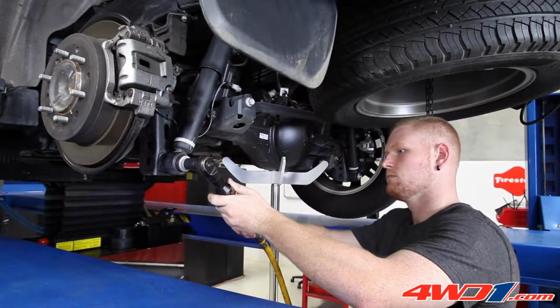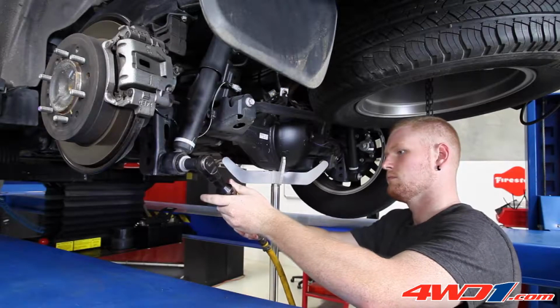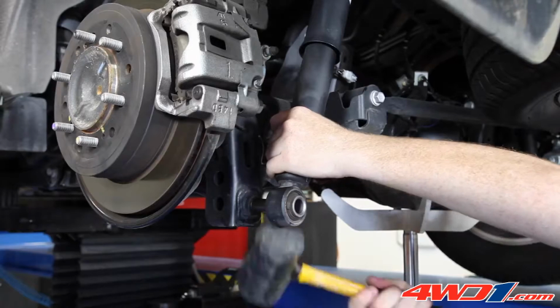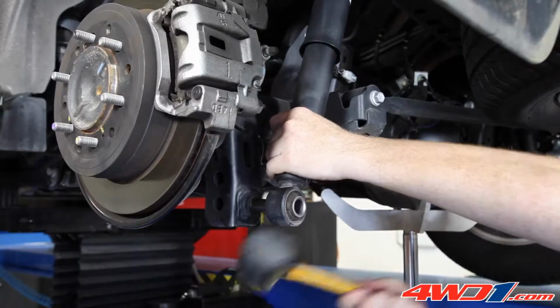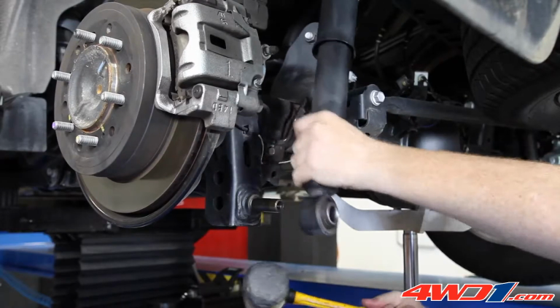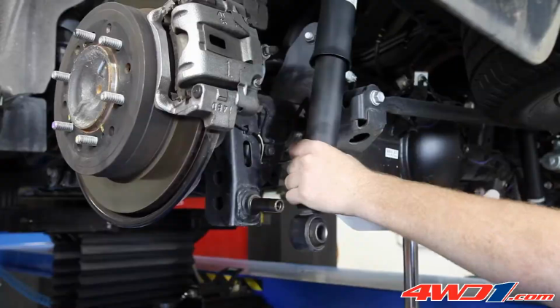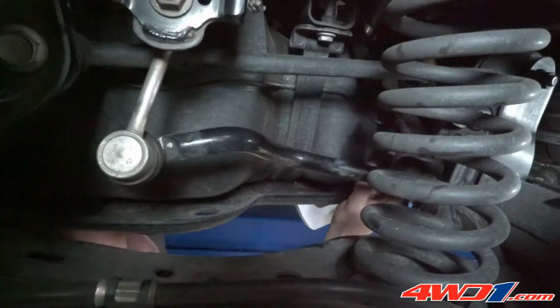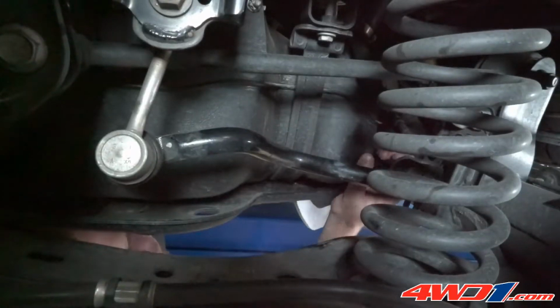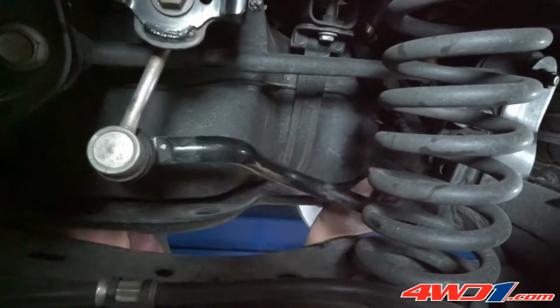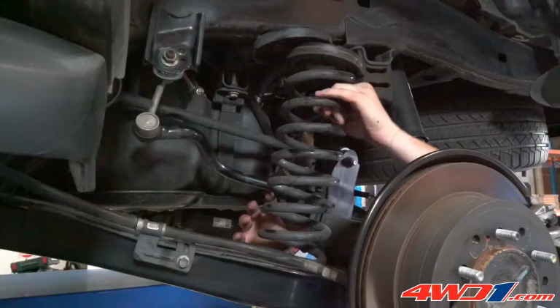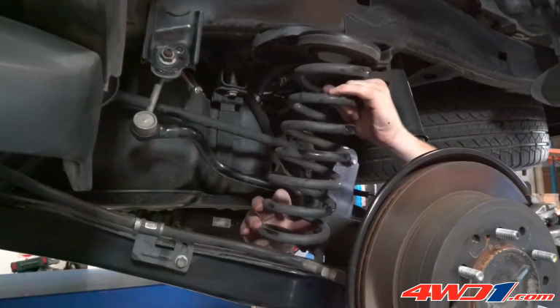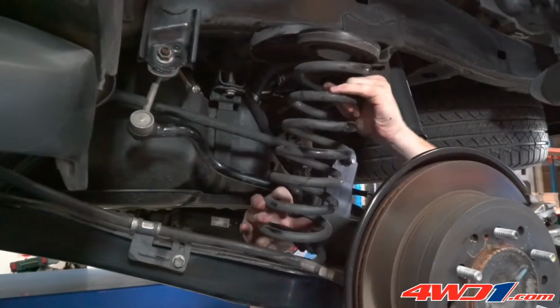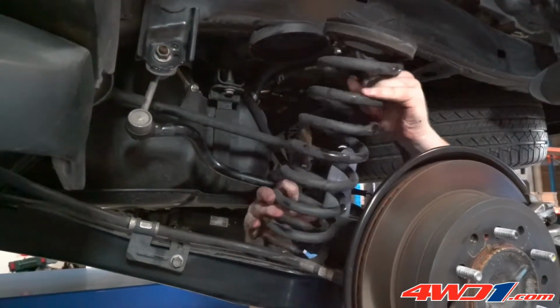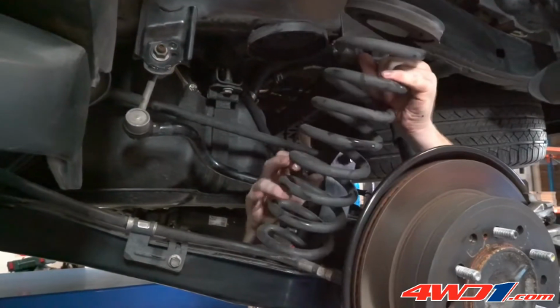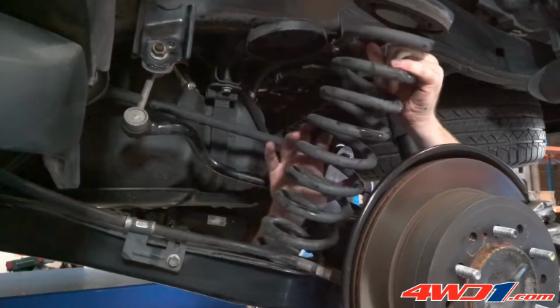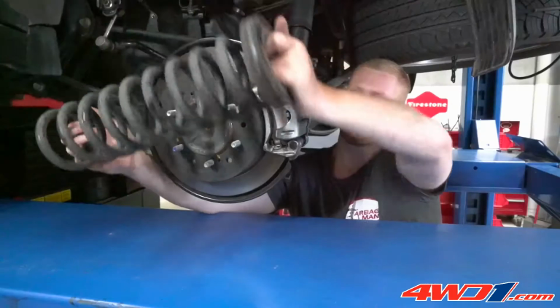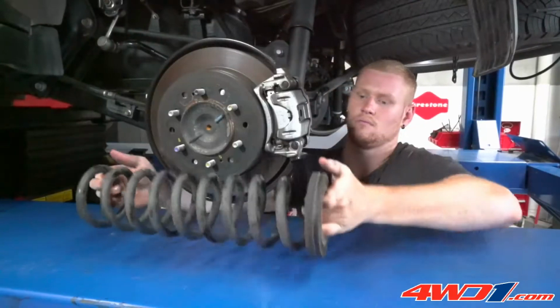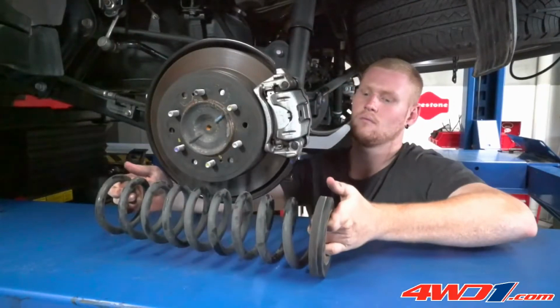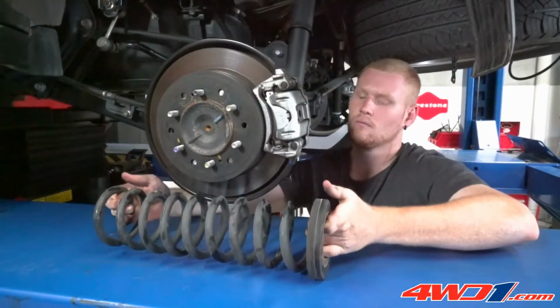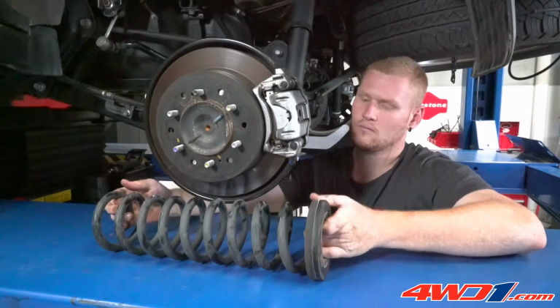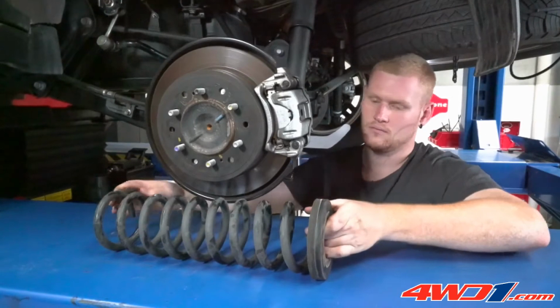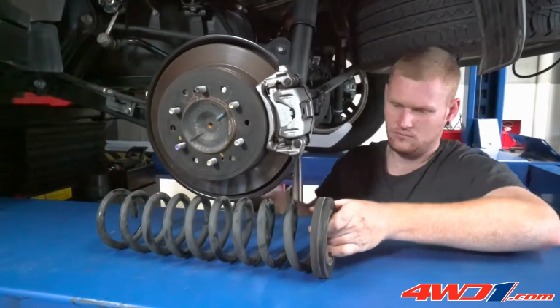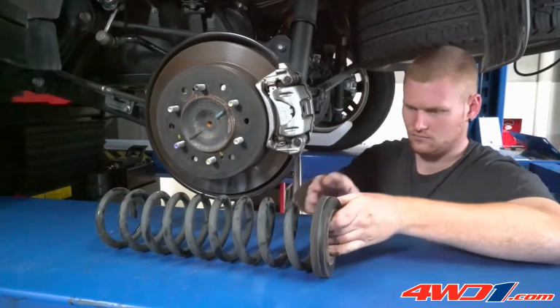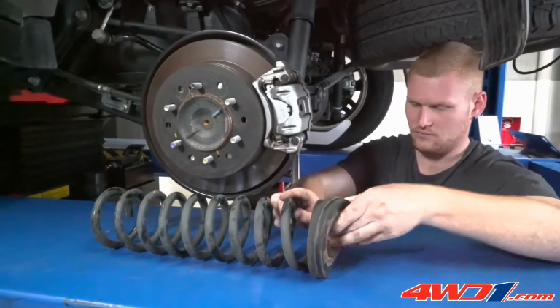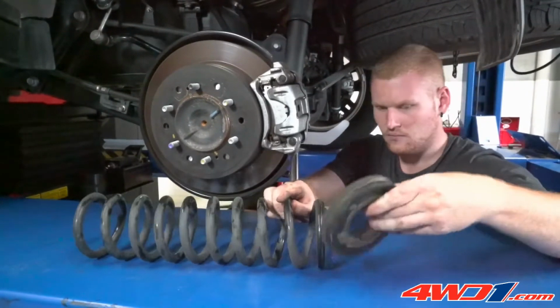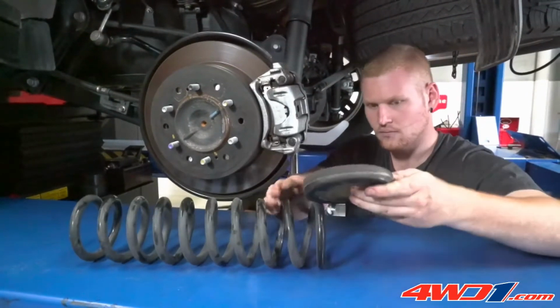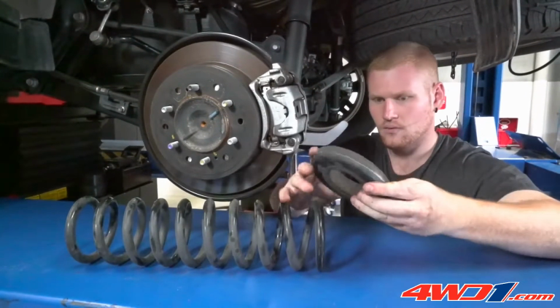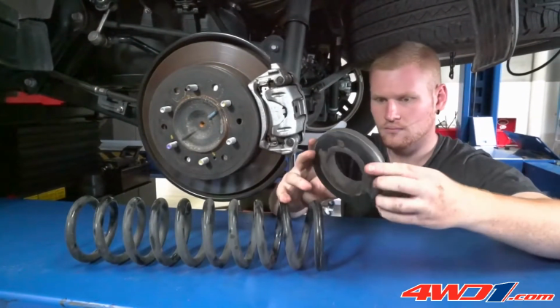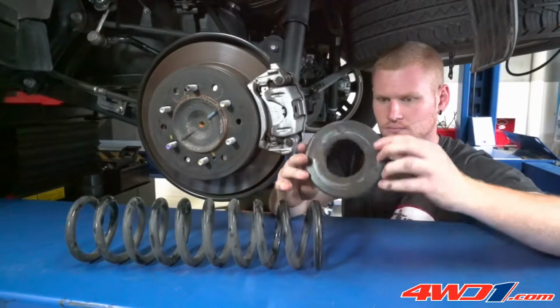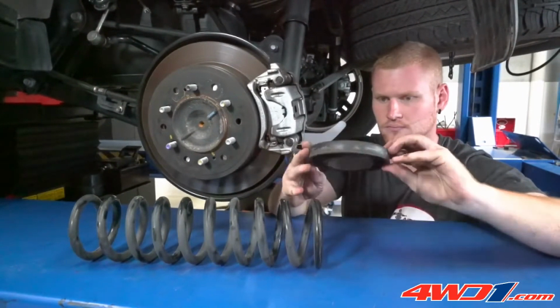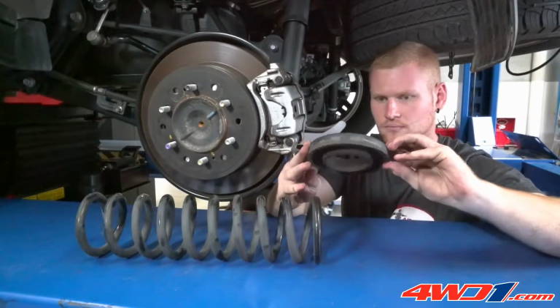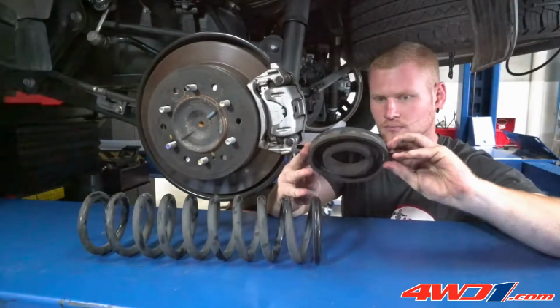Partially detaching the shock absorbers and sway bar will allow access for the removal of the rear coil springs. The rubber upper spring isolator is then removed from the coil spring.